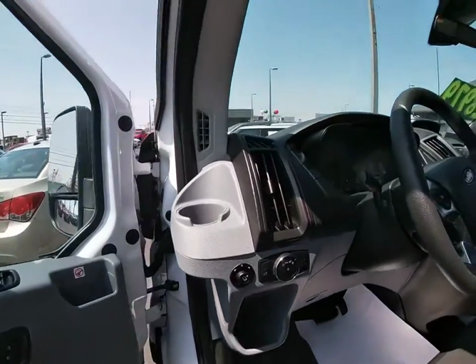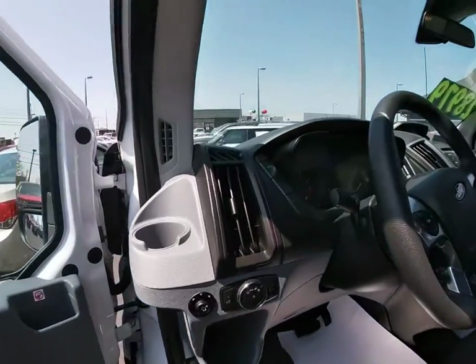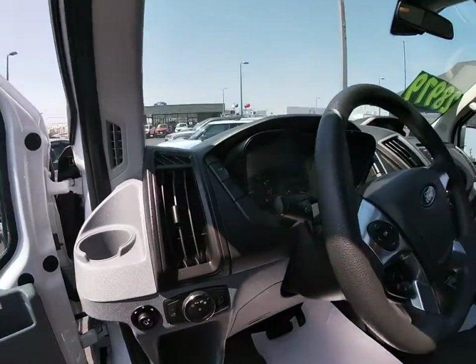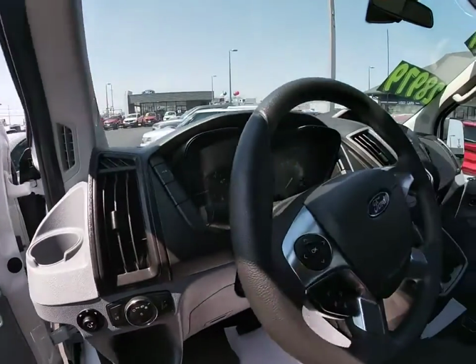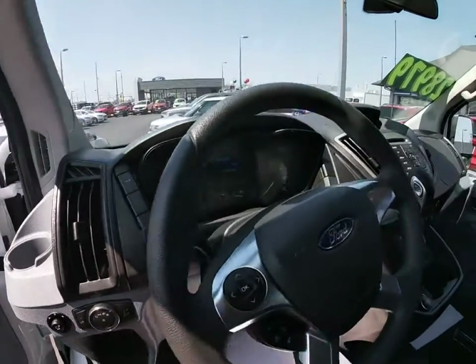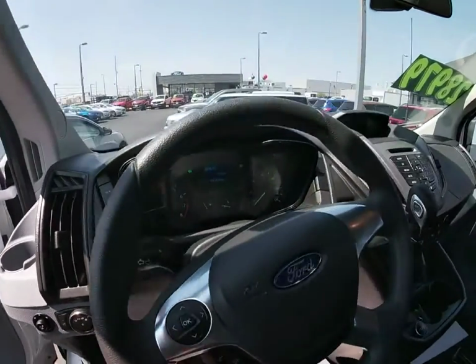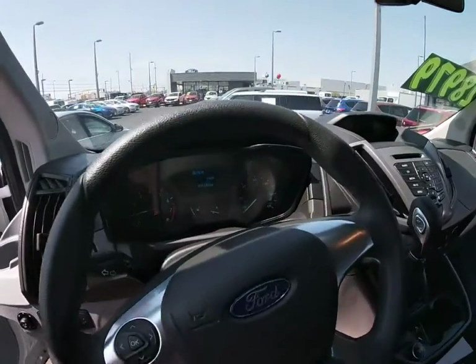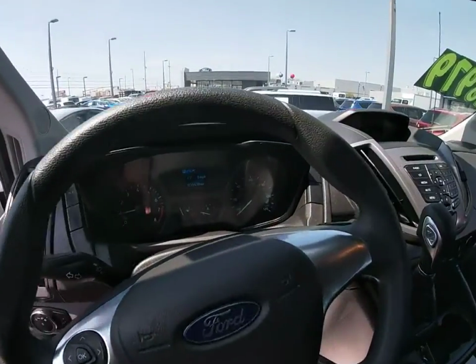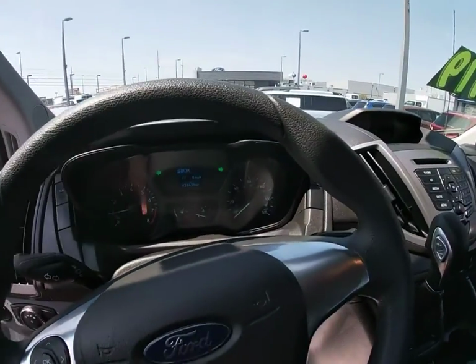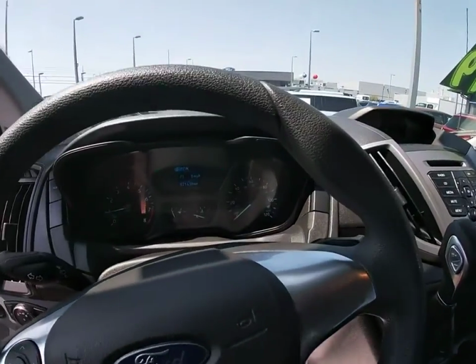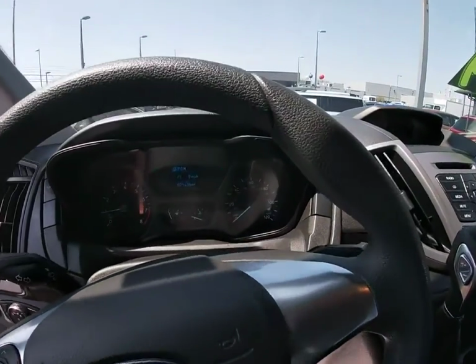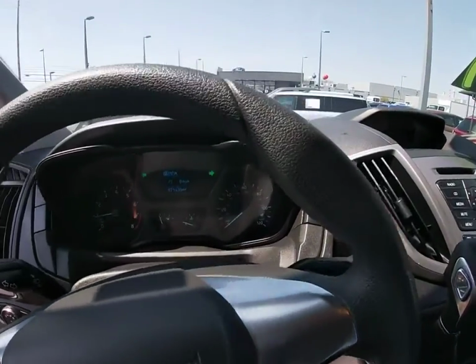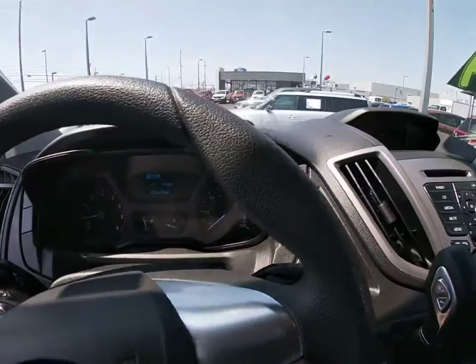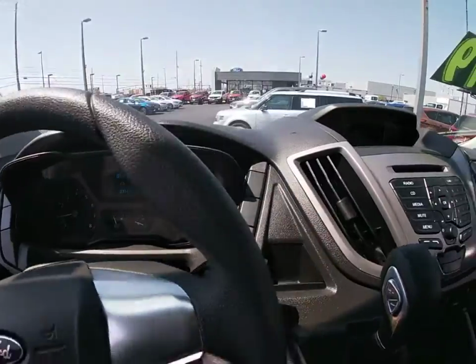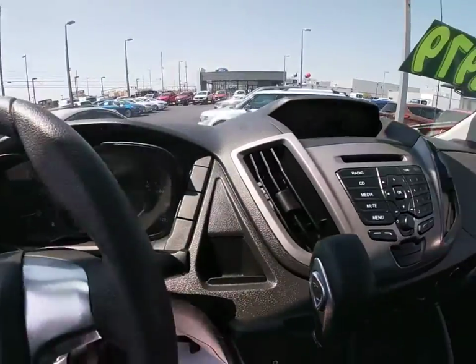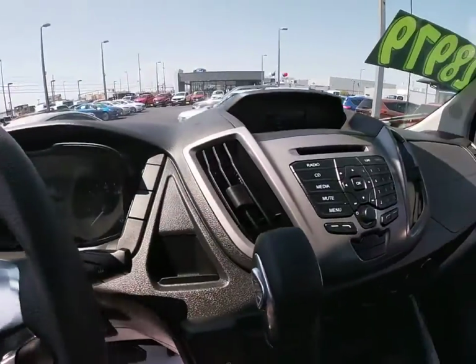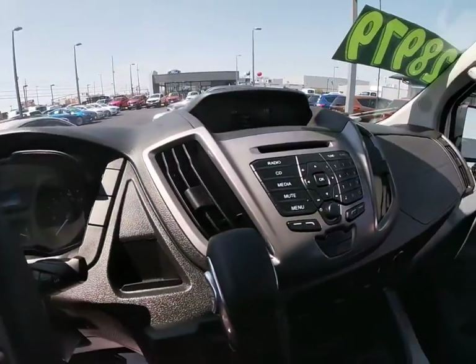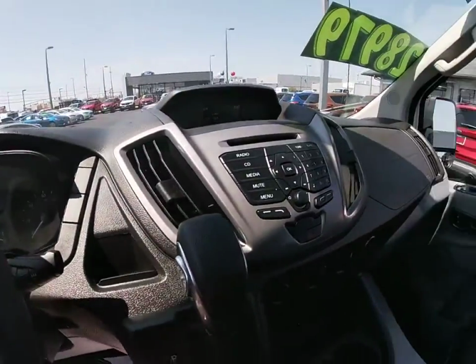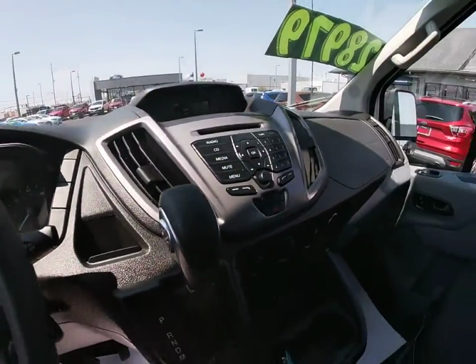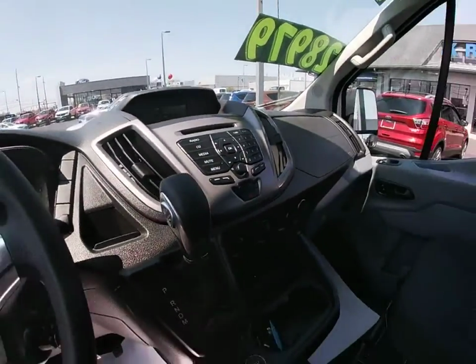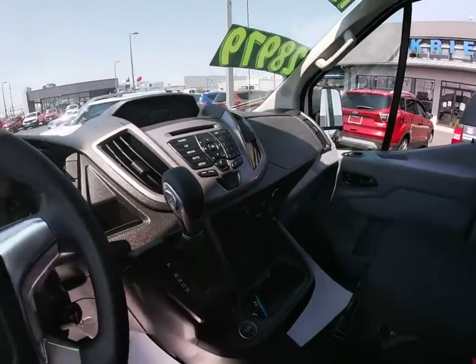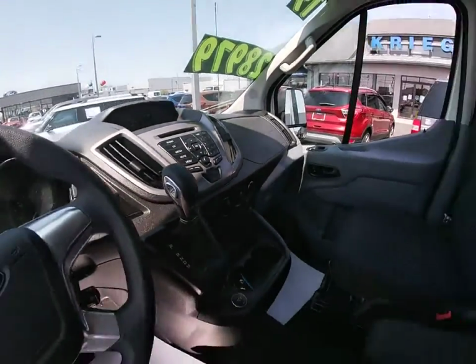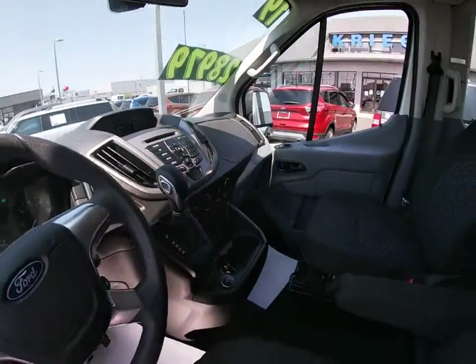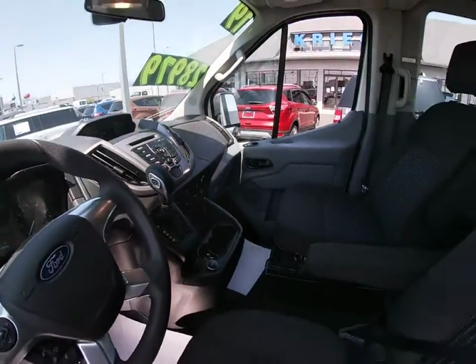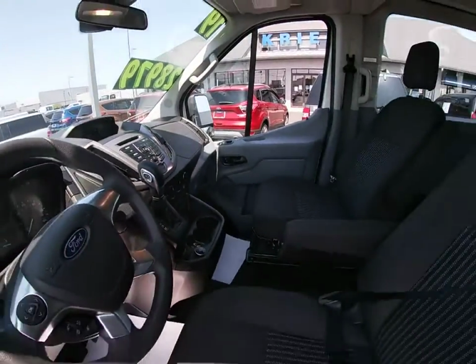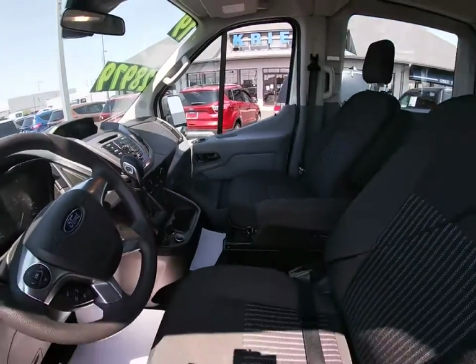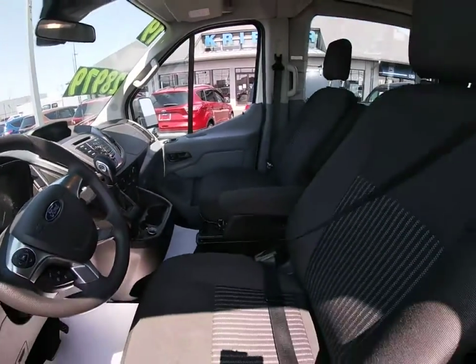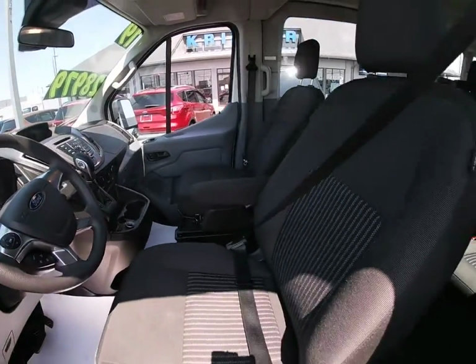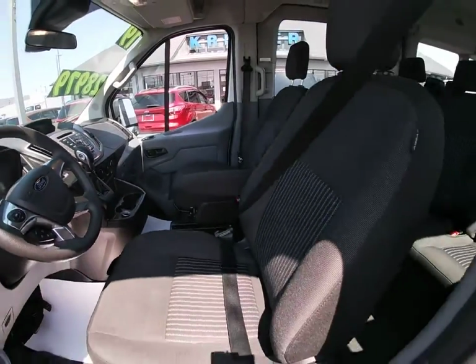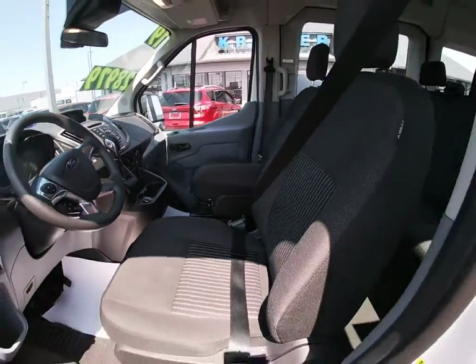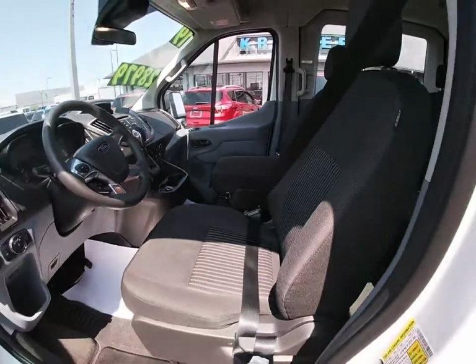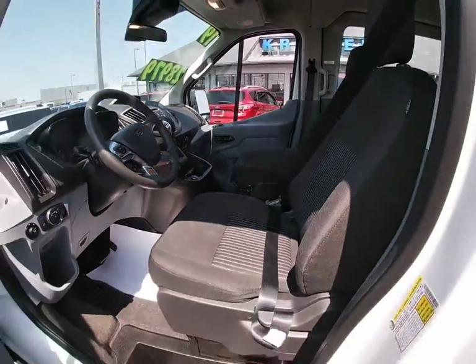Front bucket seats, tilt steering wheel, front reading lamps, four-piece floor mat set, low tire pressure warning, front wheel independent suspension.